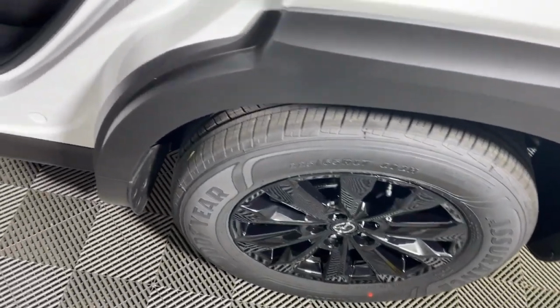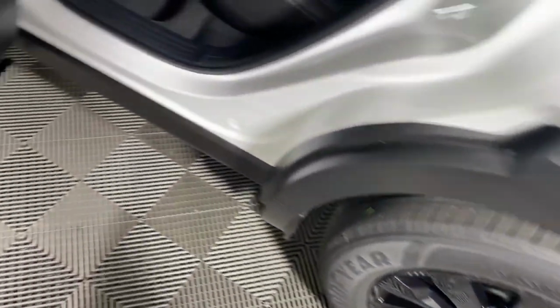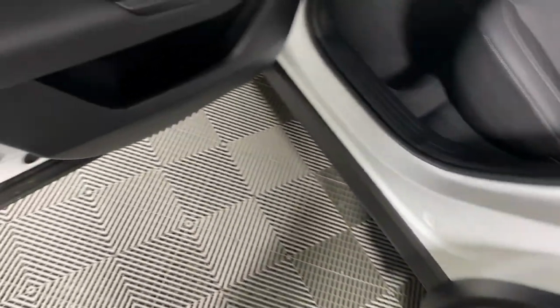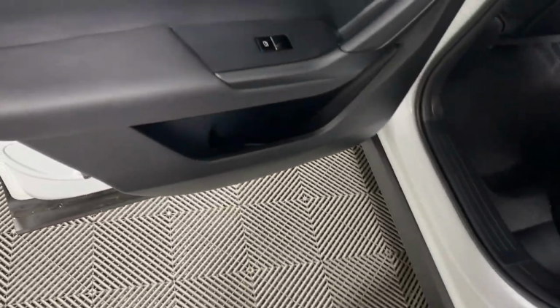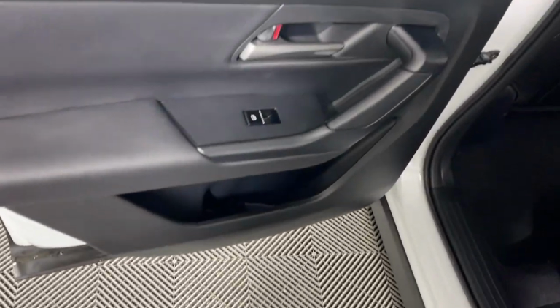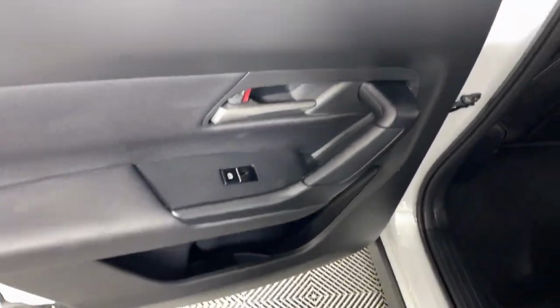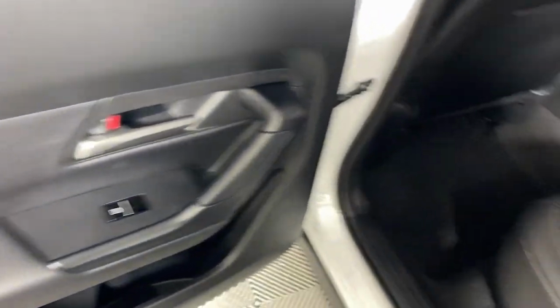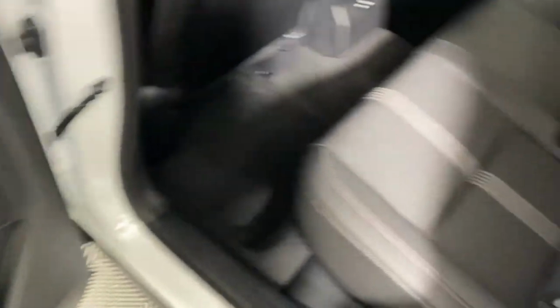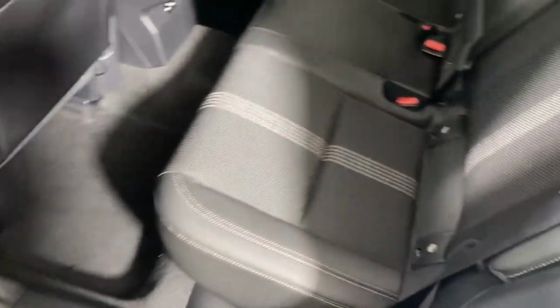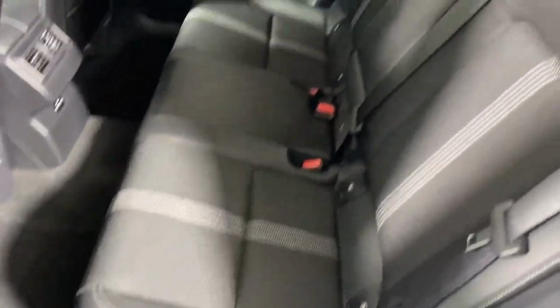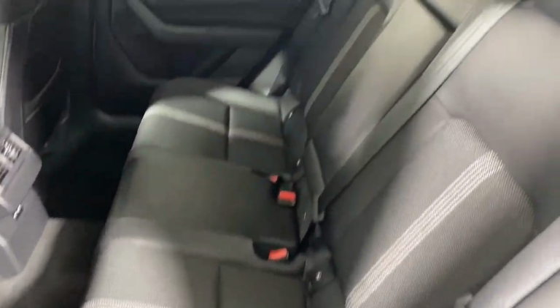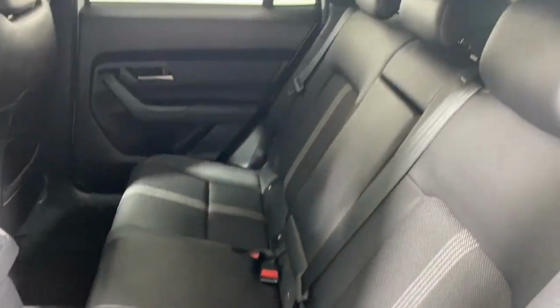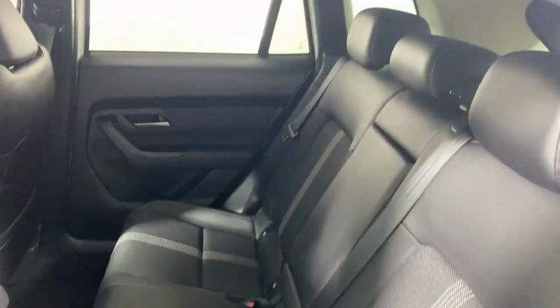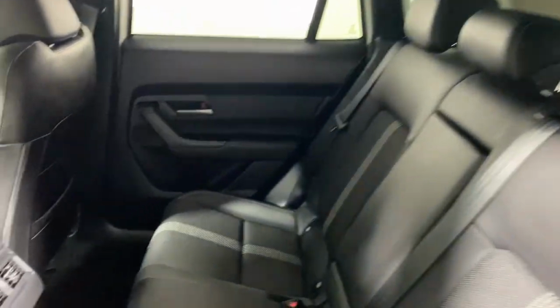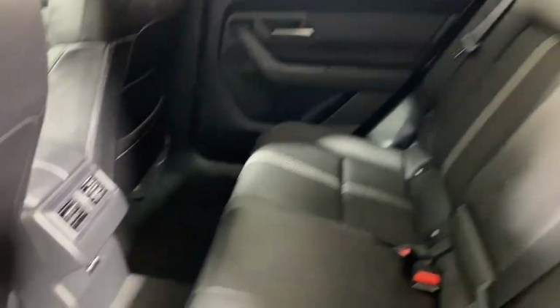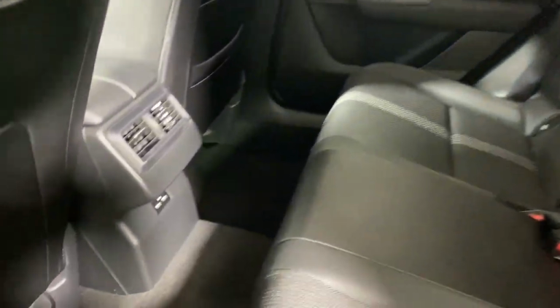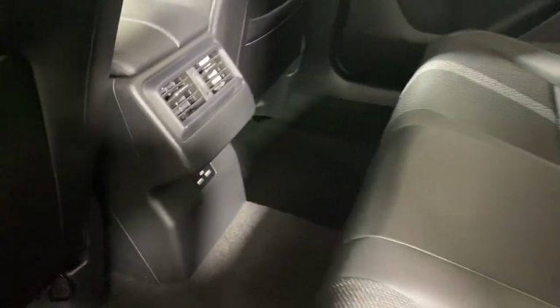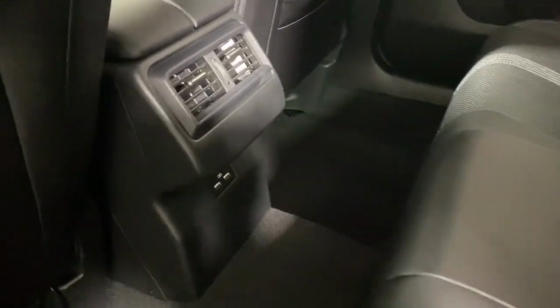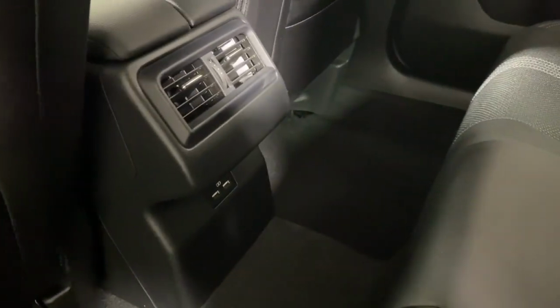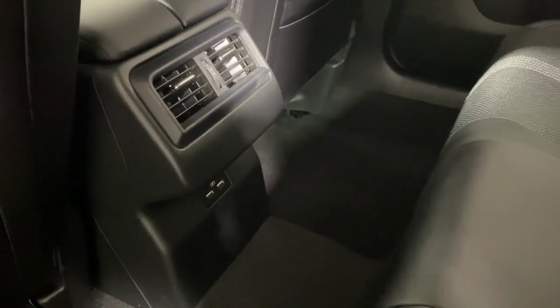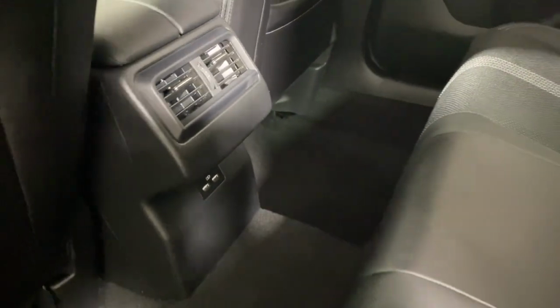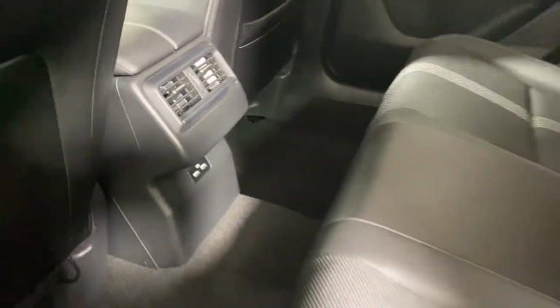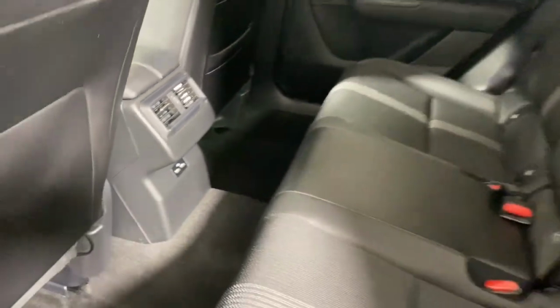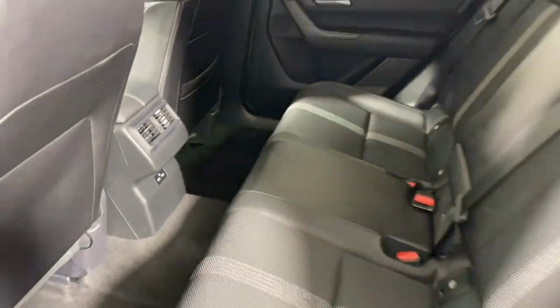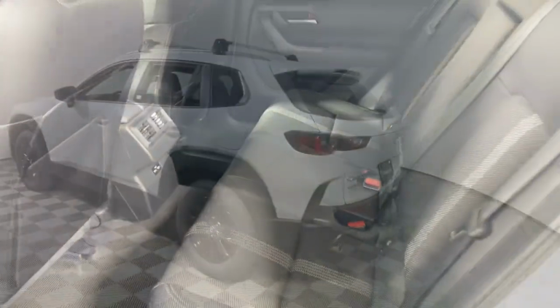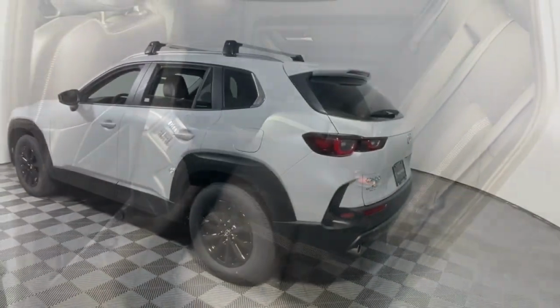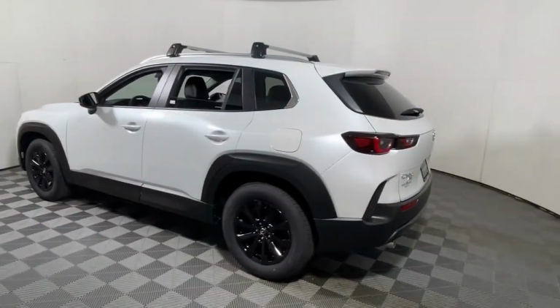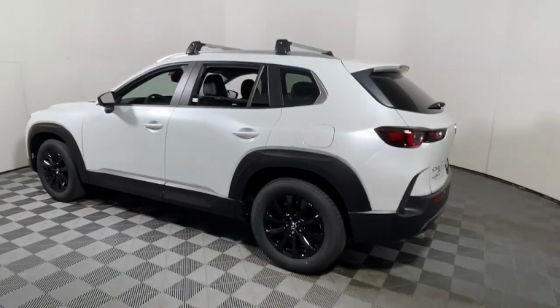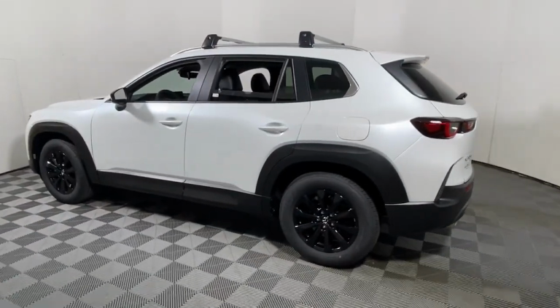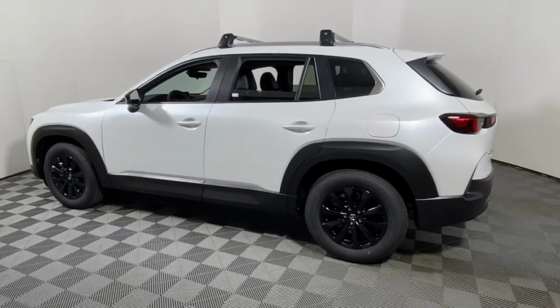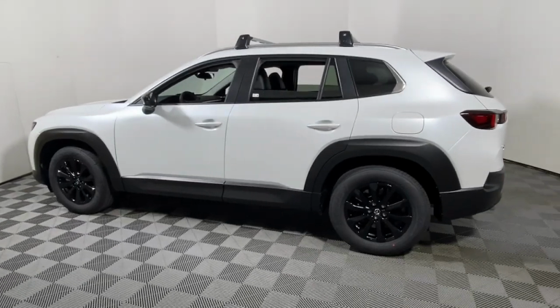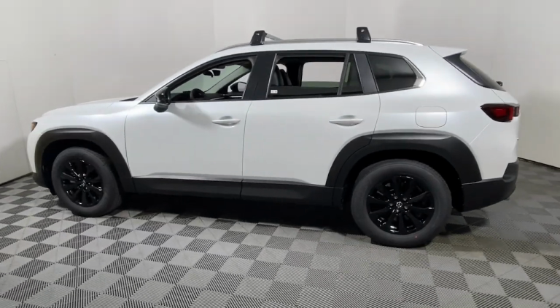Feel inspired to discover what the road holds in store in this artfully styled CX-50. Treat yourself to a test drive today. Our staff will toss you the keys and give you an outstanding customer experience.